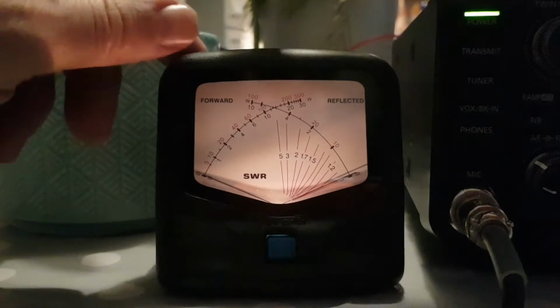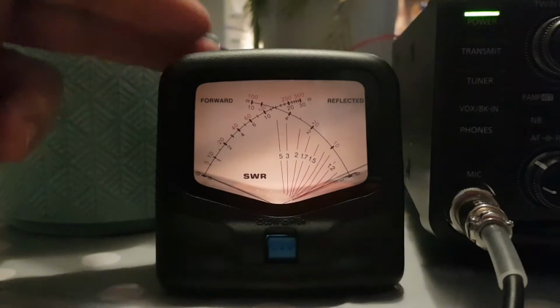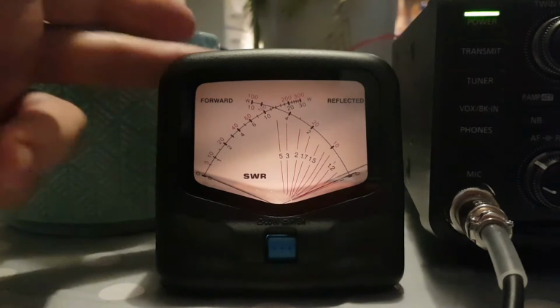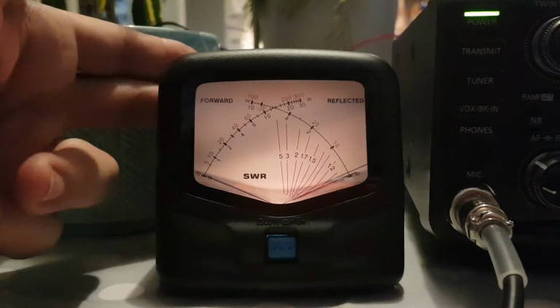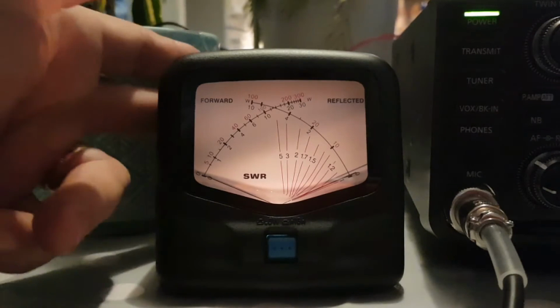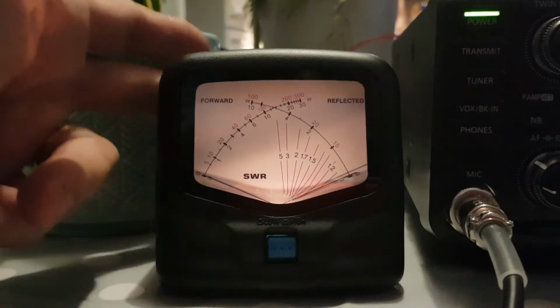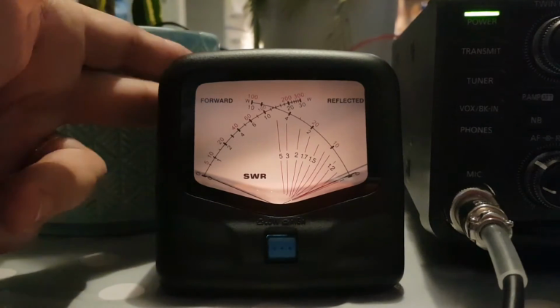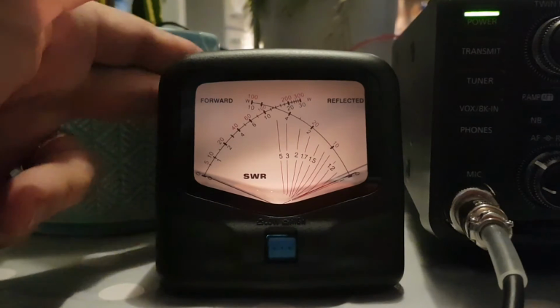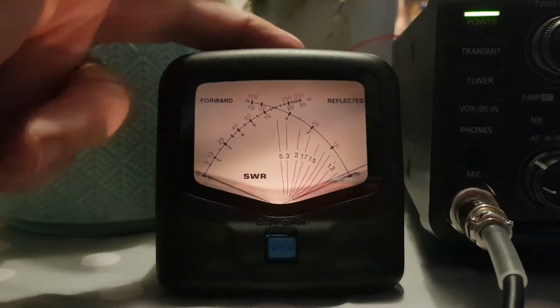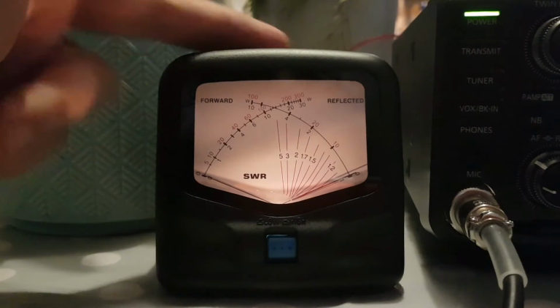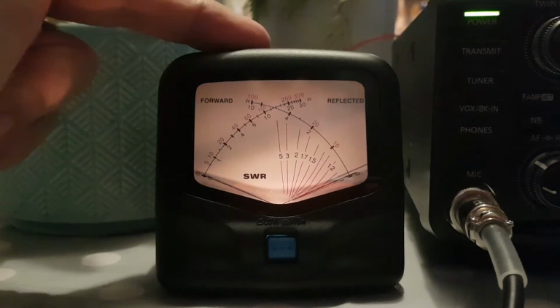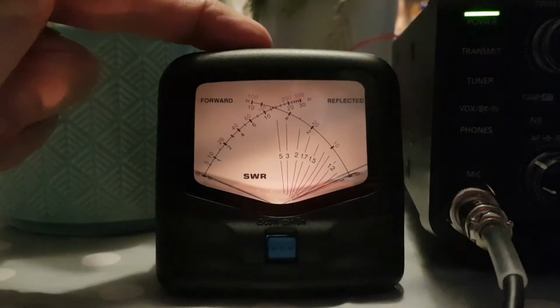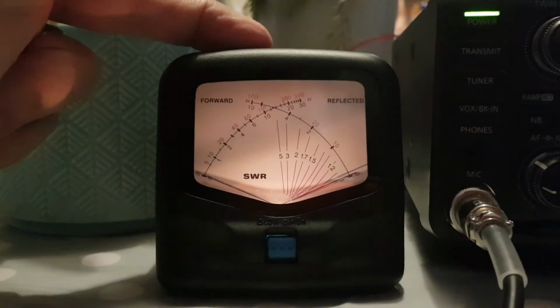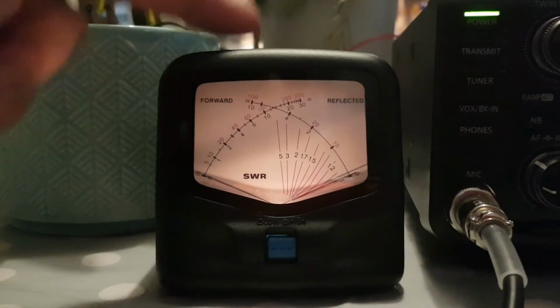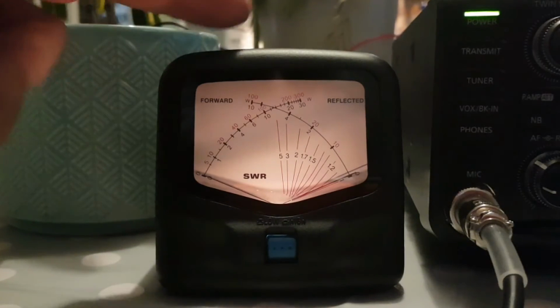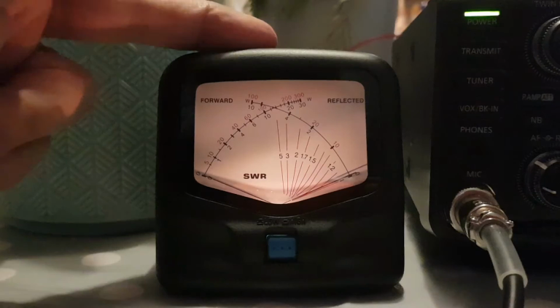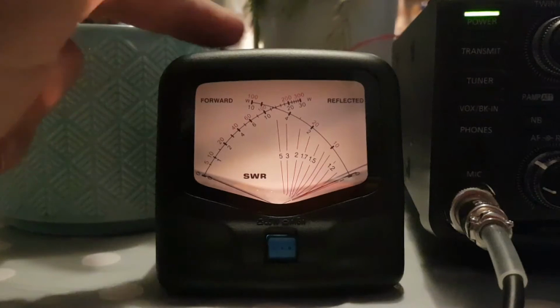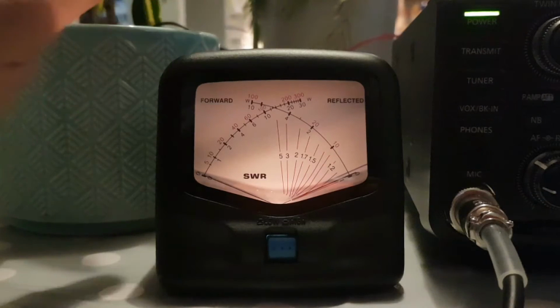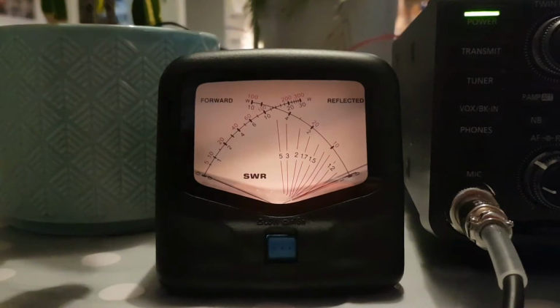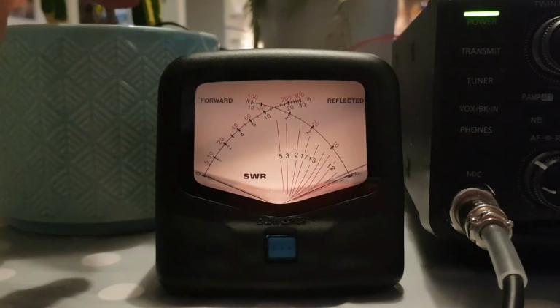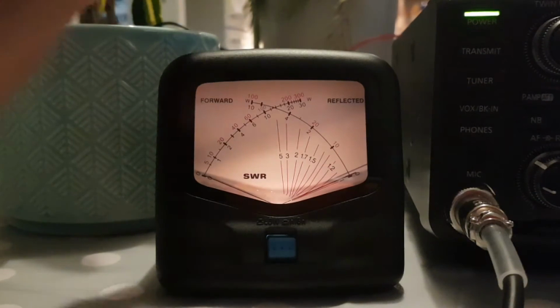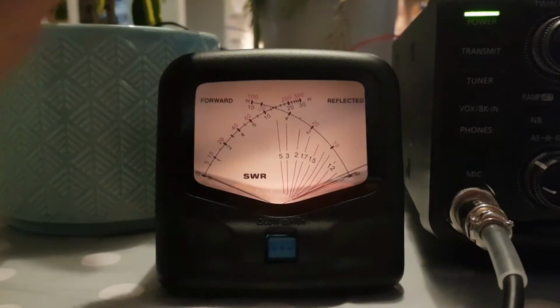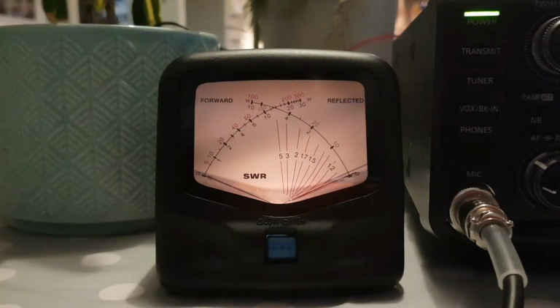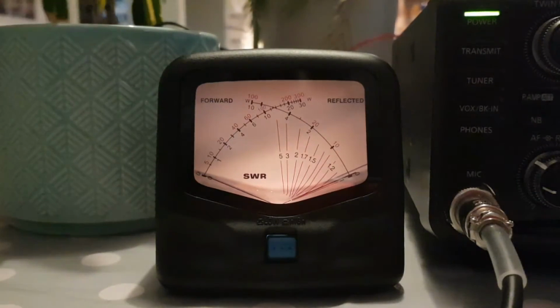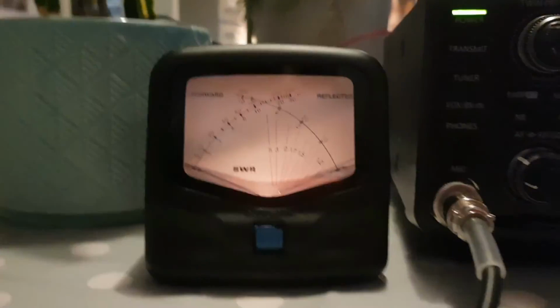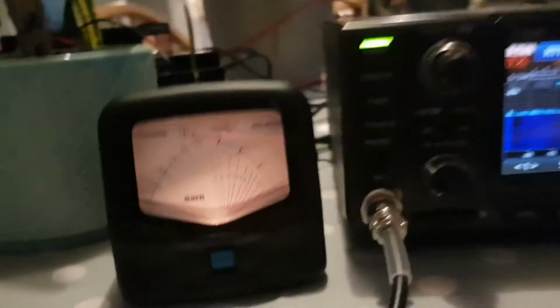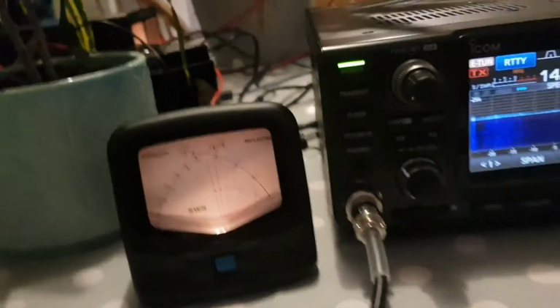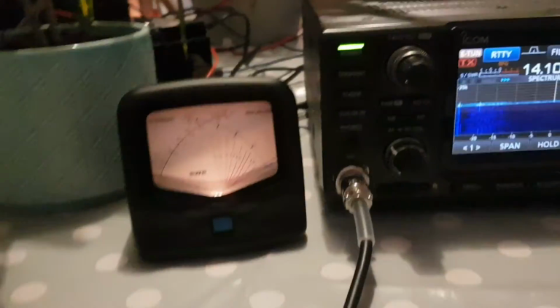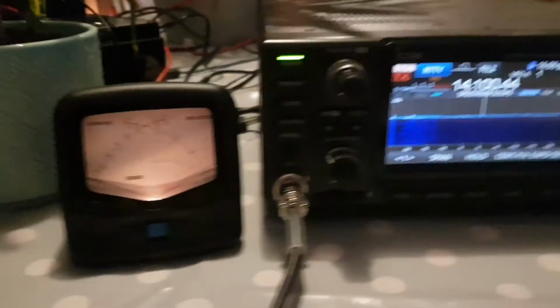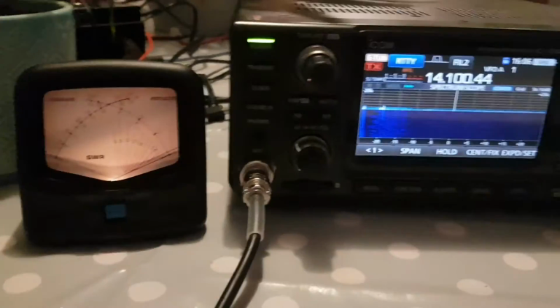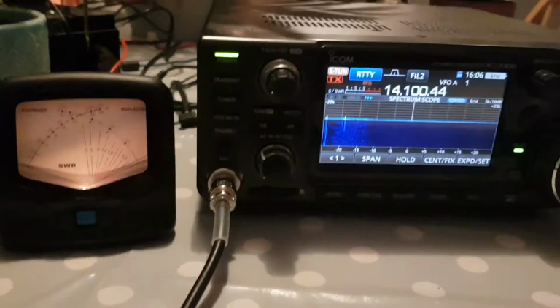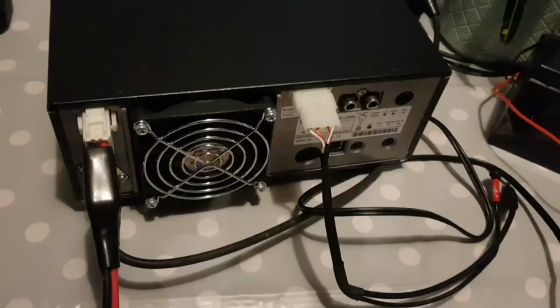We've got a G5RV as the antenna connected to the ICOM 7300, with a patch lead there. I'll just show you that from behind.